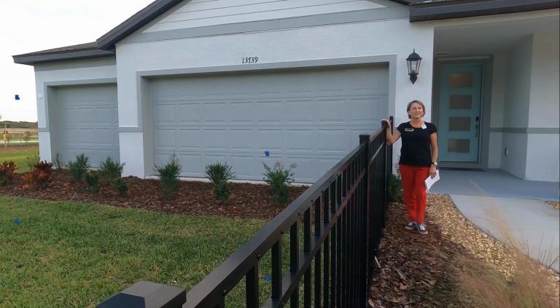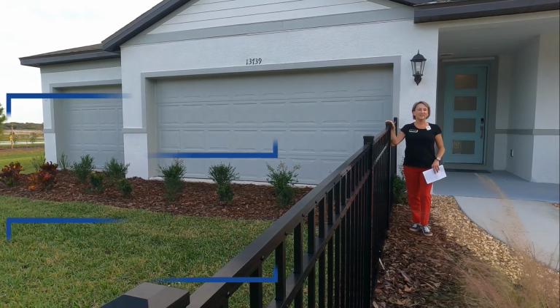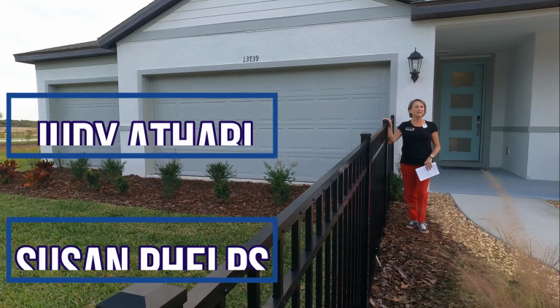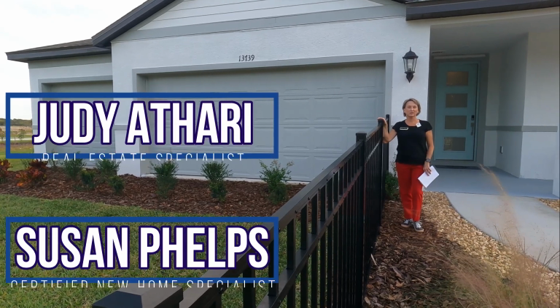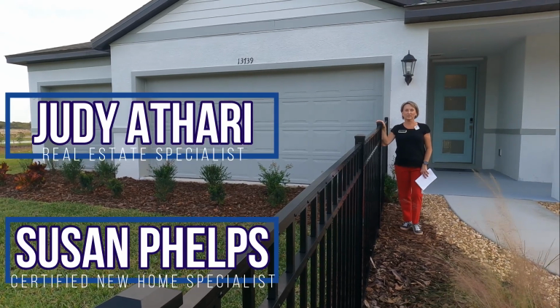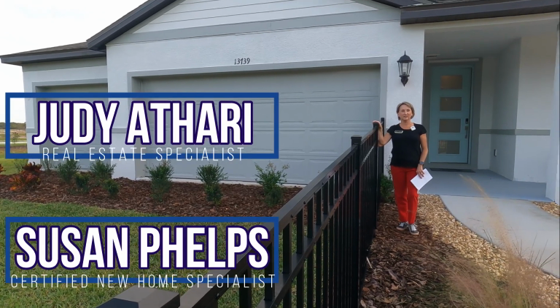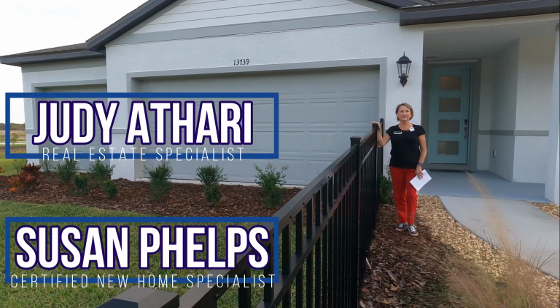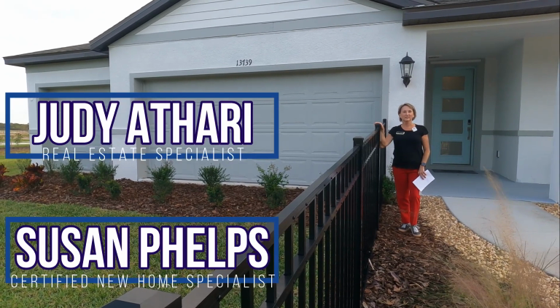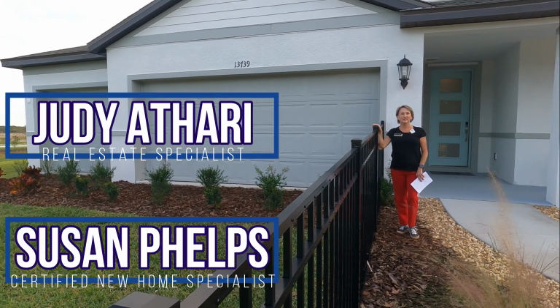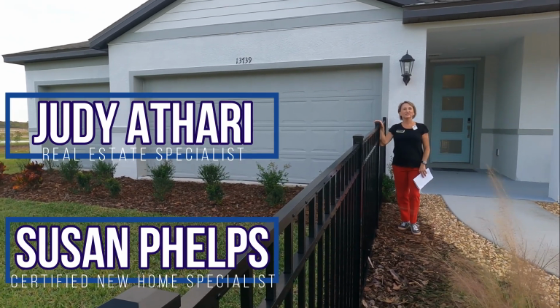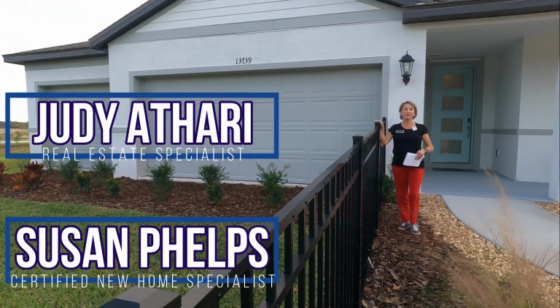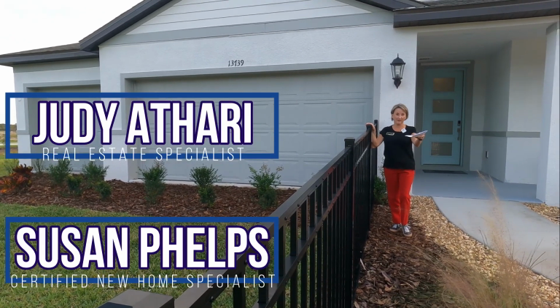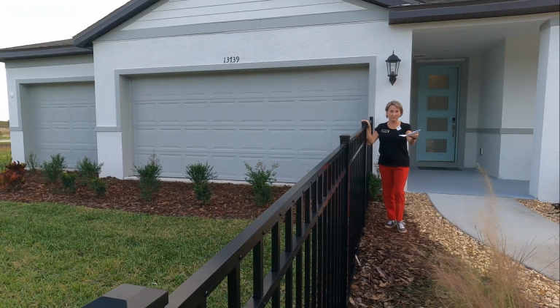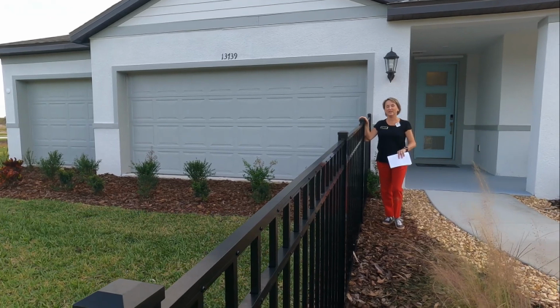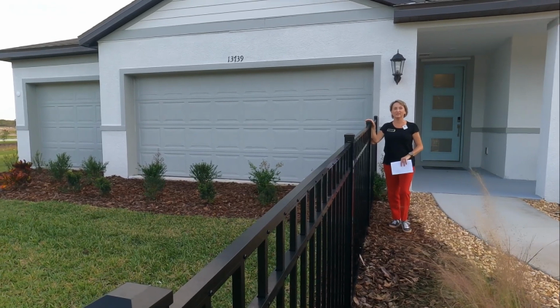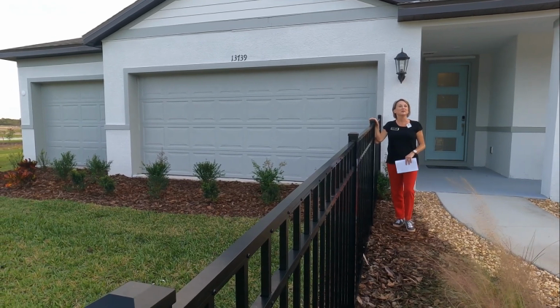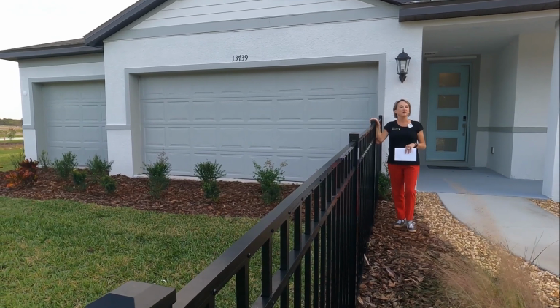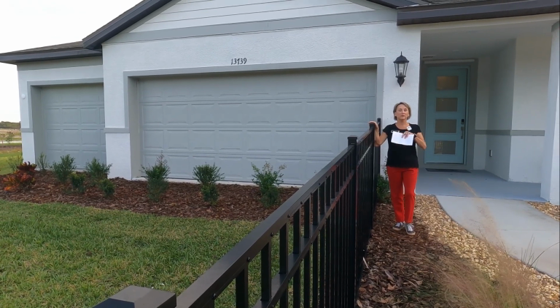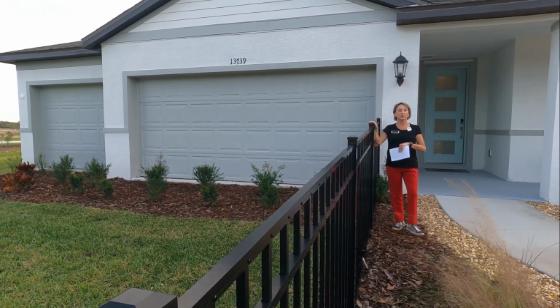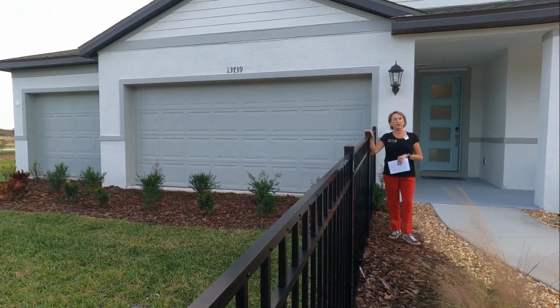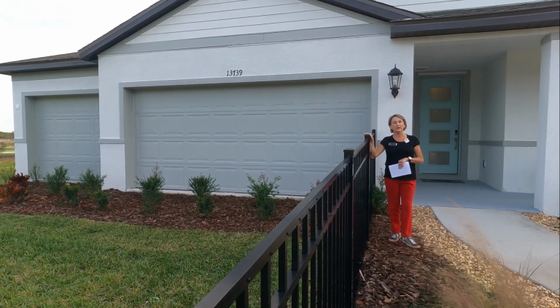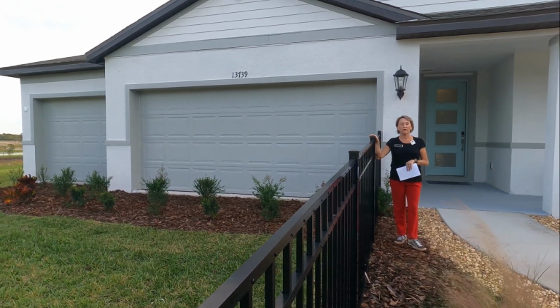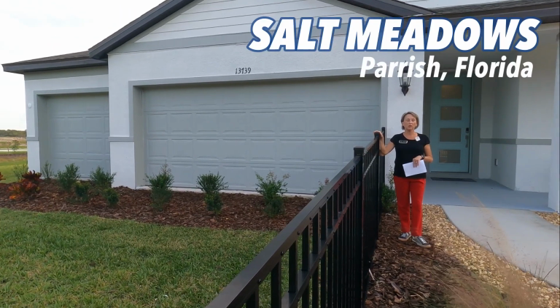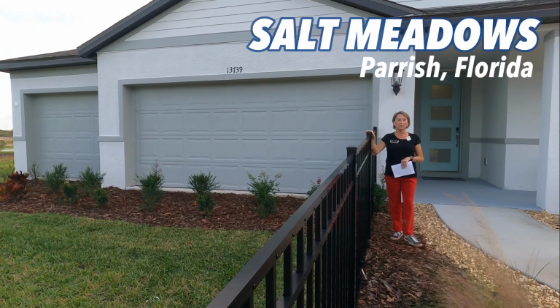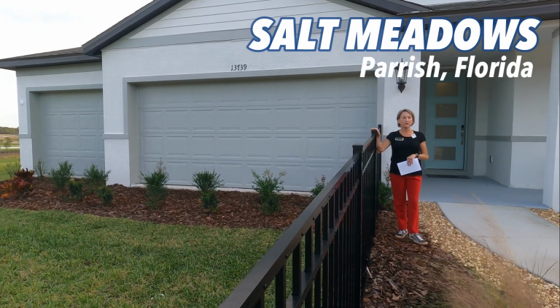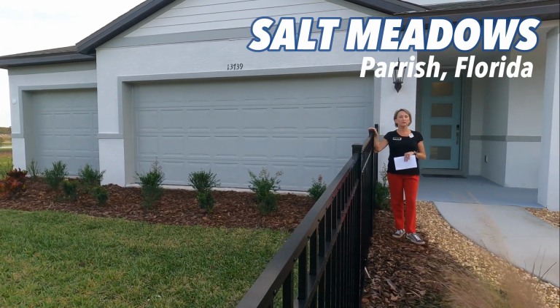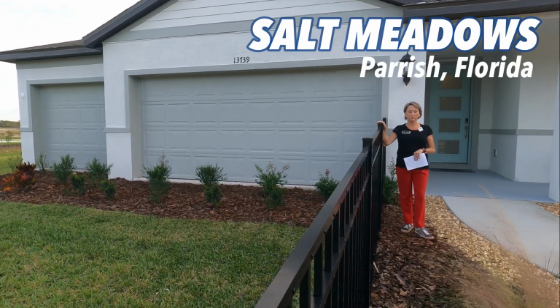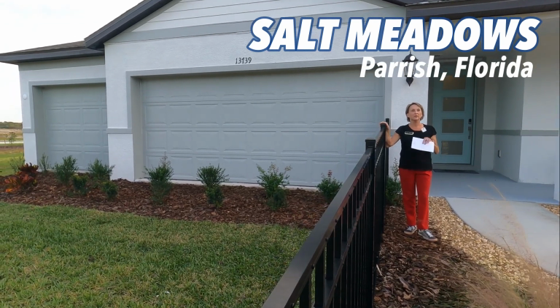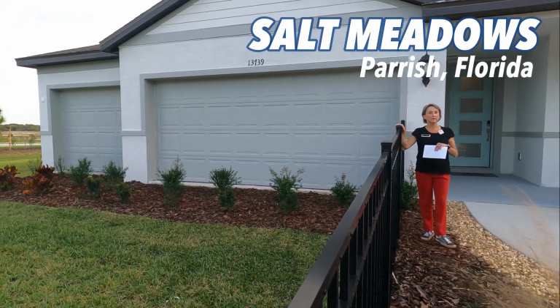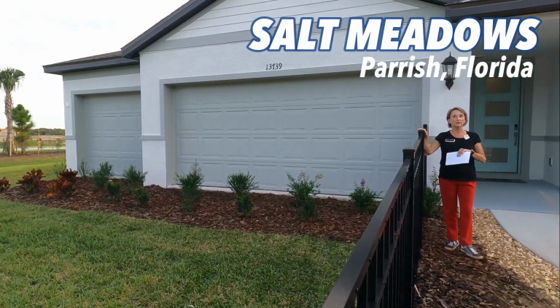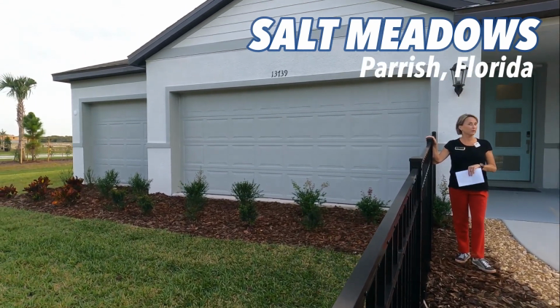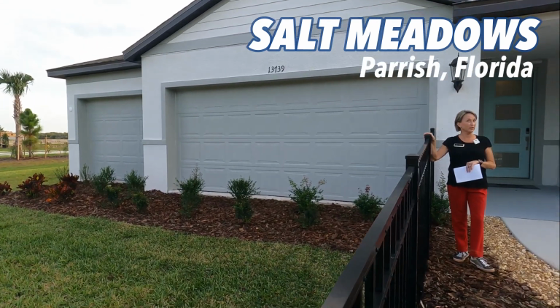Hi everybody, it's Judy Atari and Susan Phelps behind the camera — you can't see her — but we're doing a quick update out at Salt Meadows by Meritage Homes in Parrish, Florida.